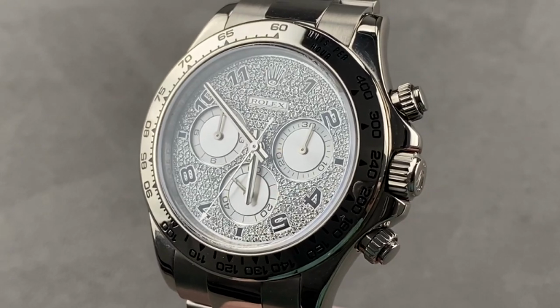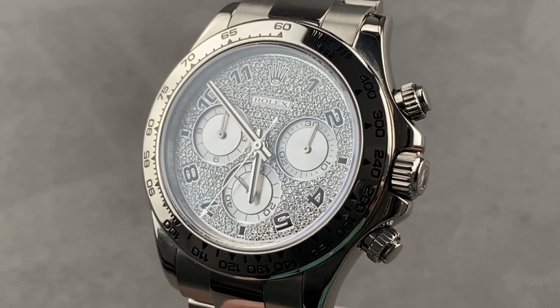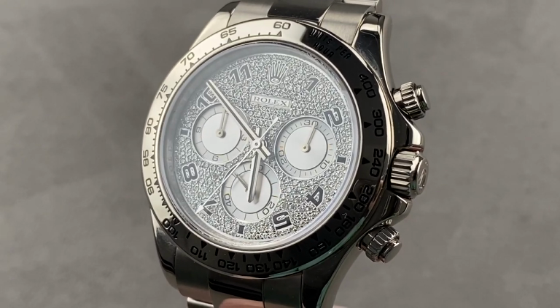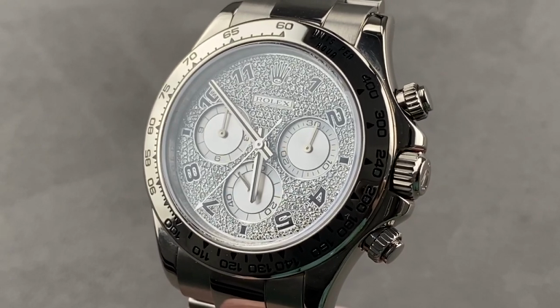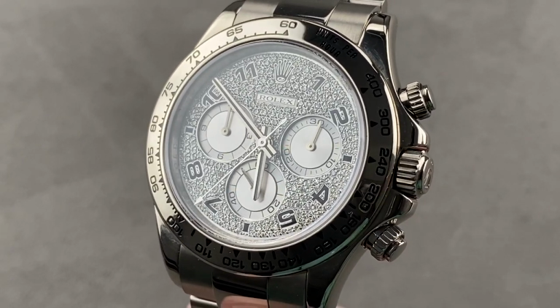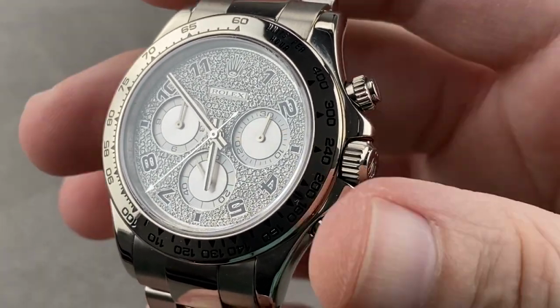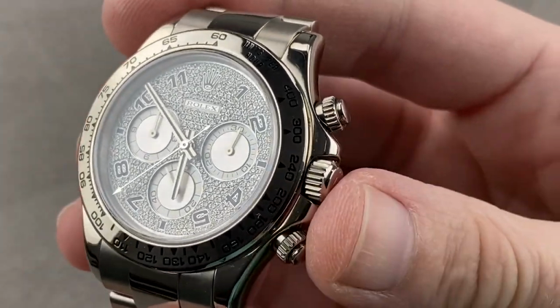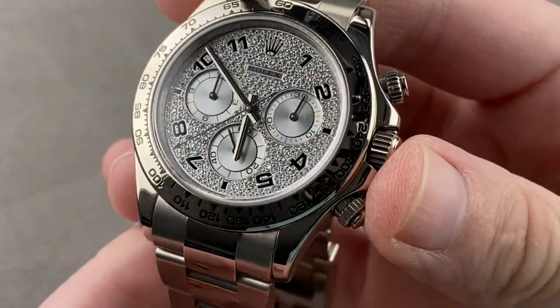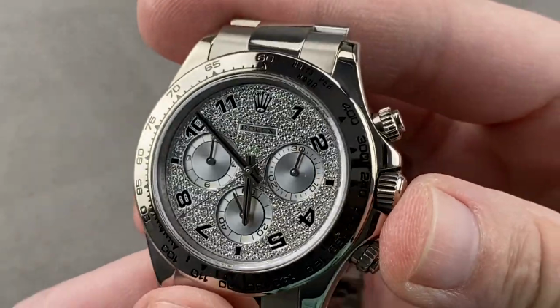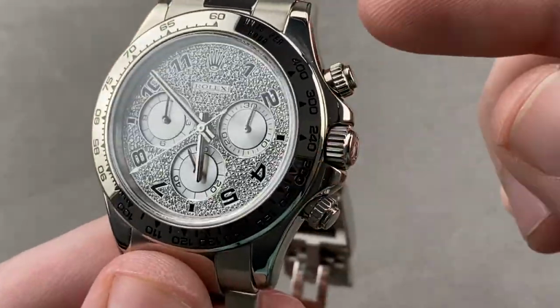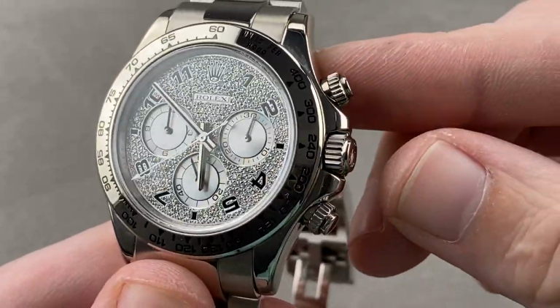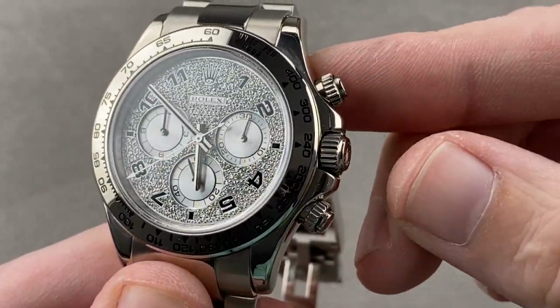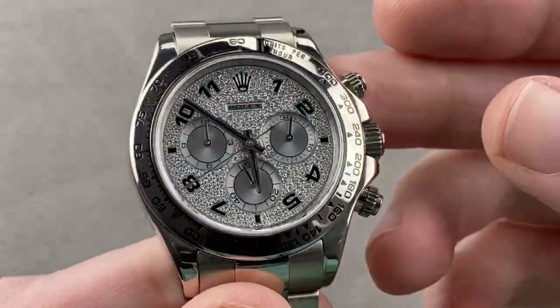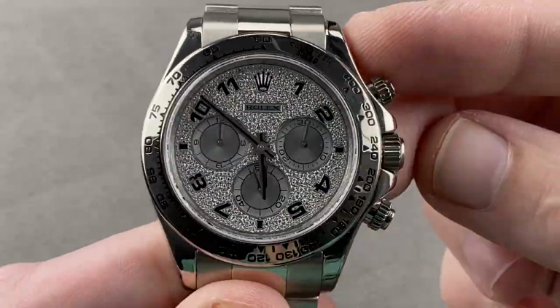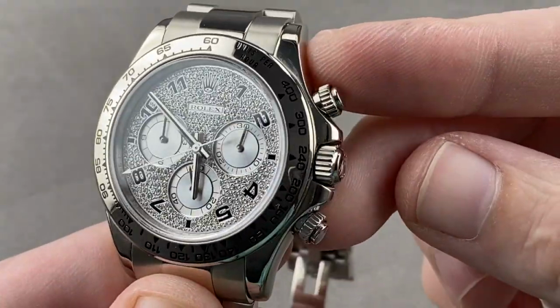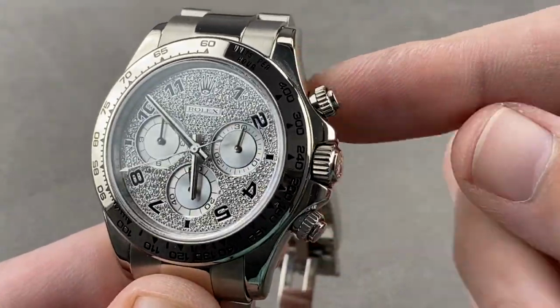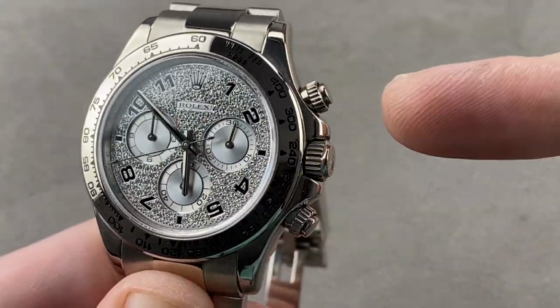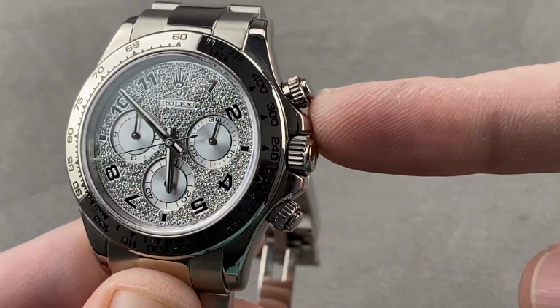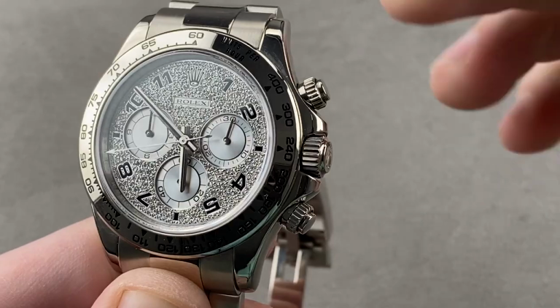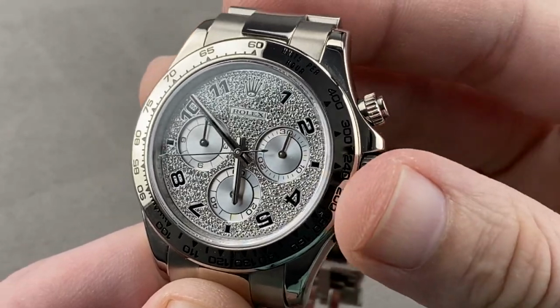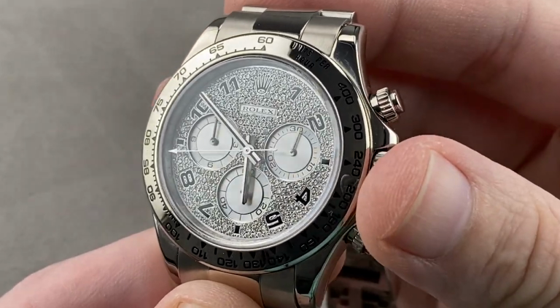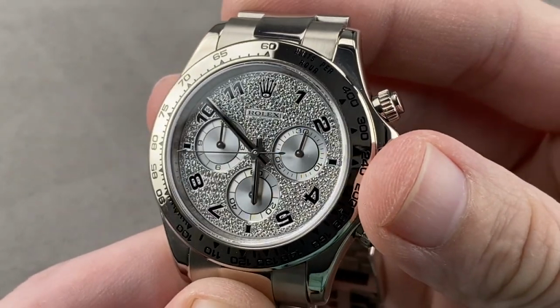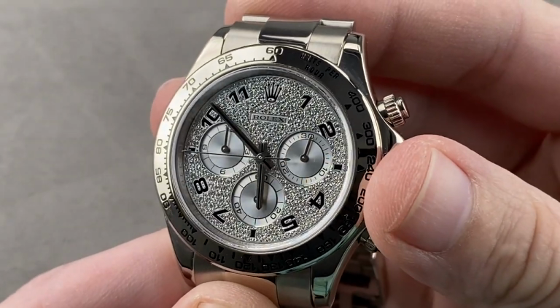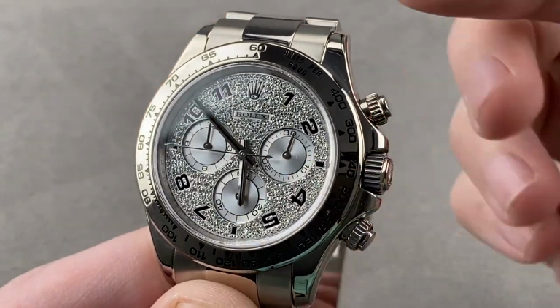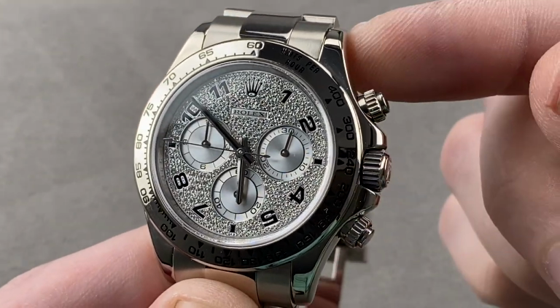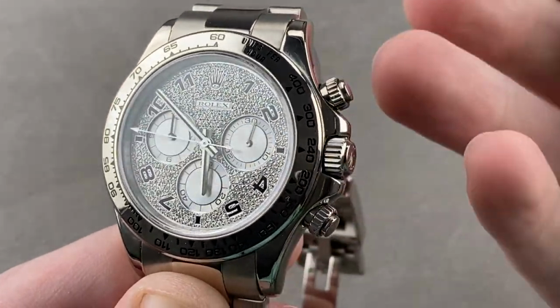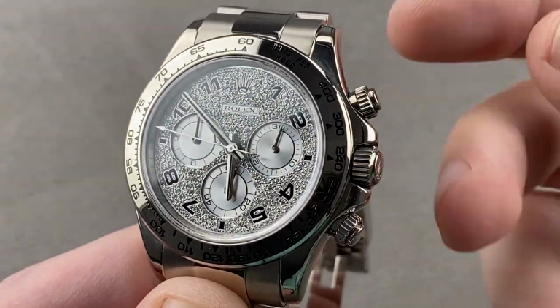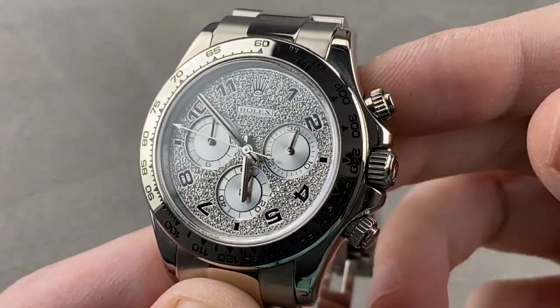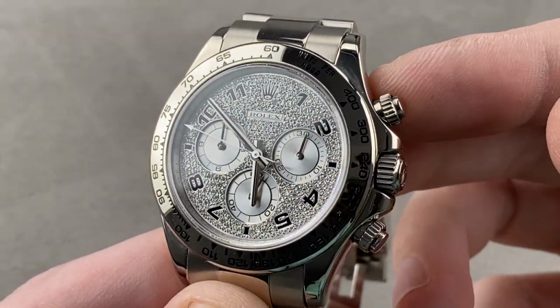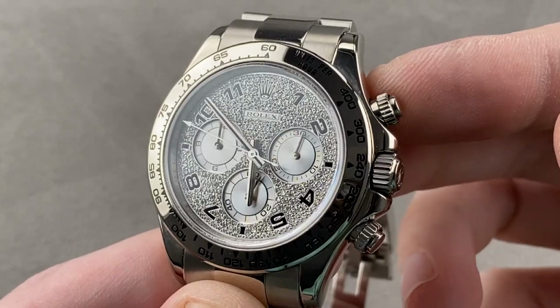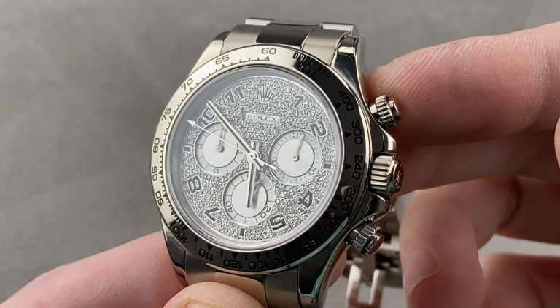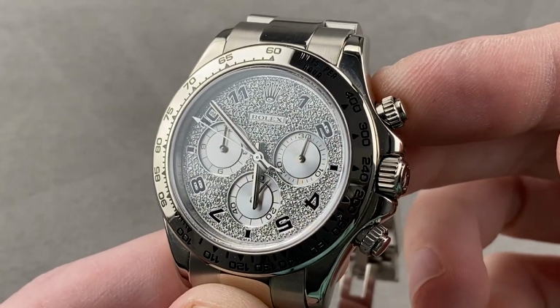Hi, I'm Tim. Welcome to Watchbox, and thanks for logging on. If you love this watch, email me — tmasso at thewatchbox.com — your purchase and pricing email question line for buying this or any watch you see on any Watchbox platform. Reach out to me personally for pricing. Email tmasso at thewatchbox.com.